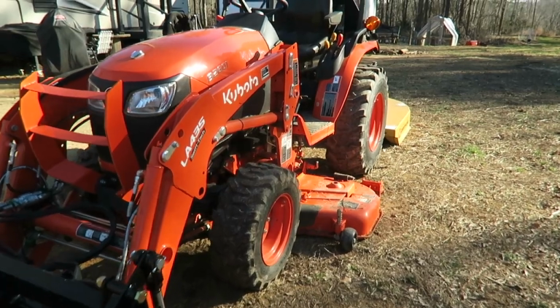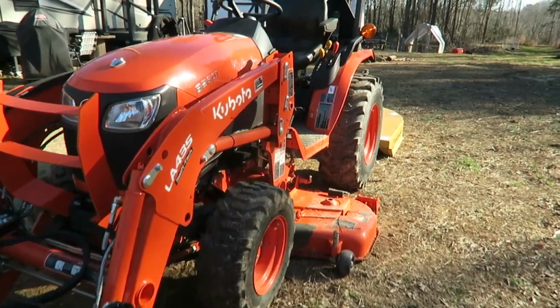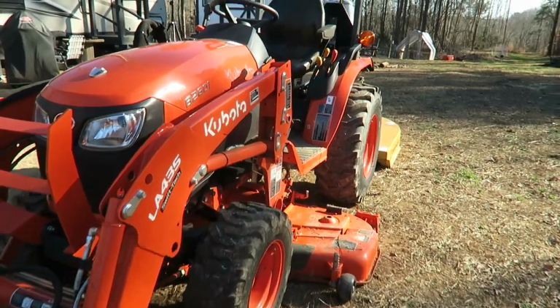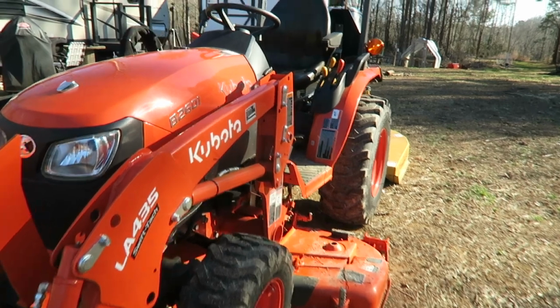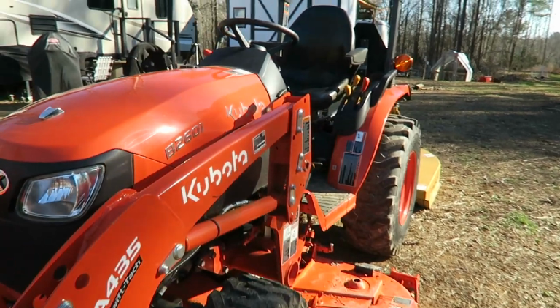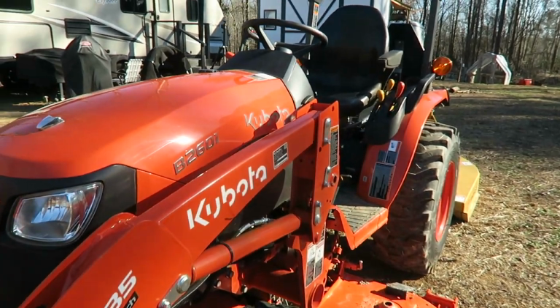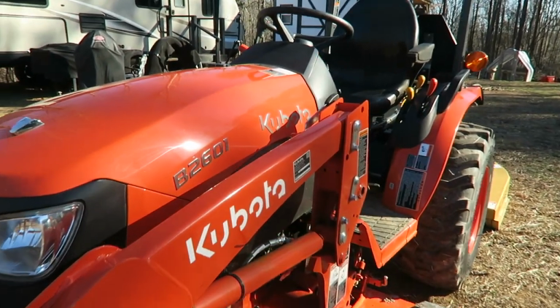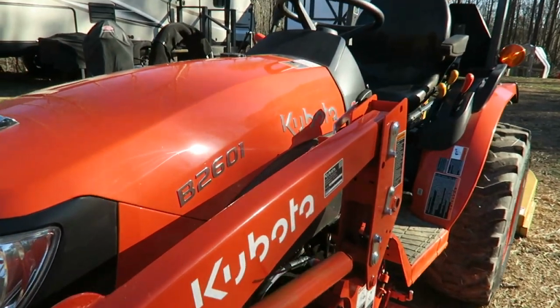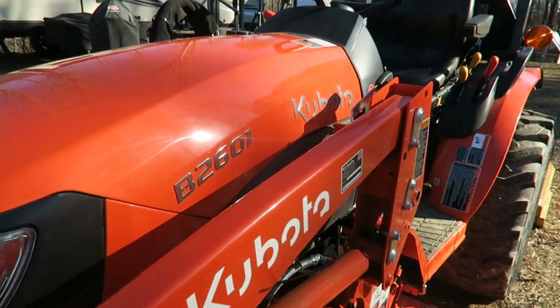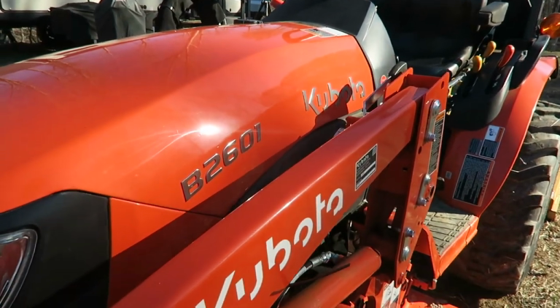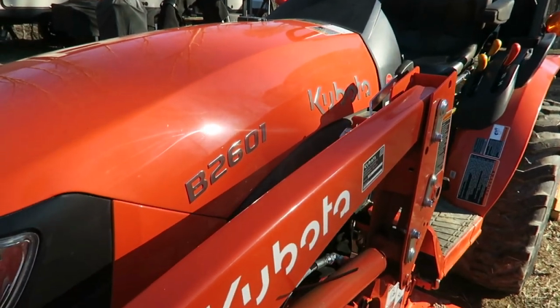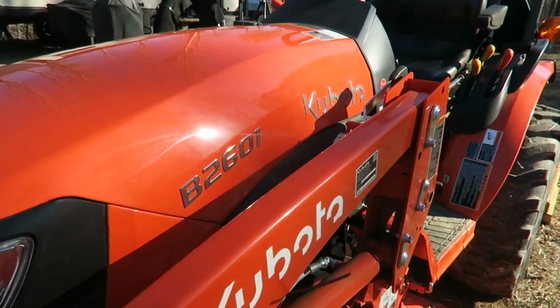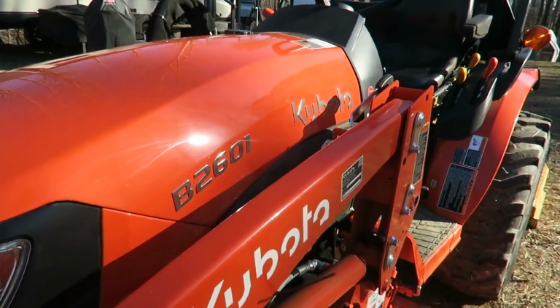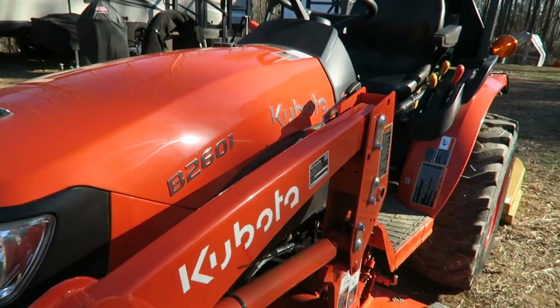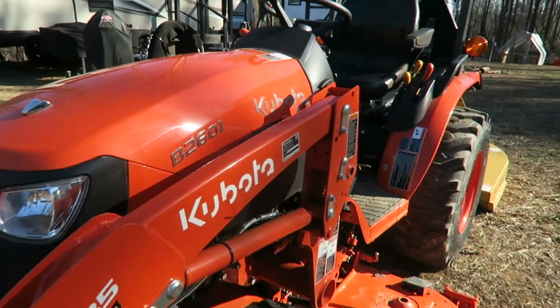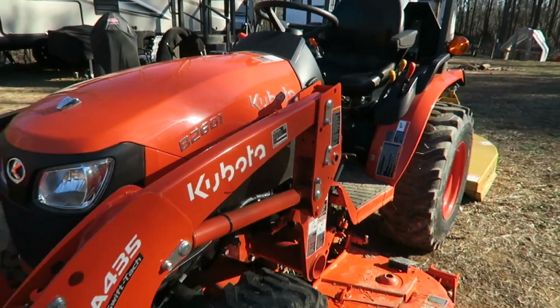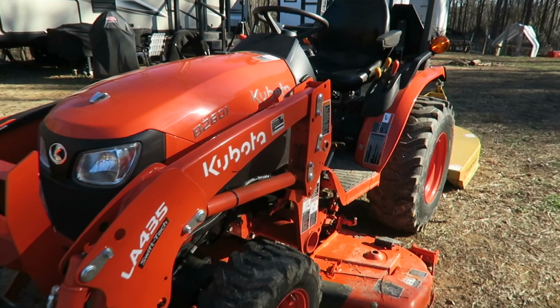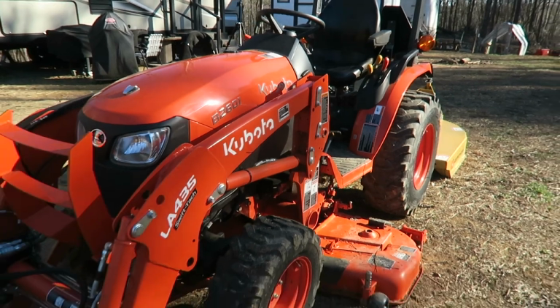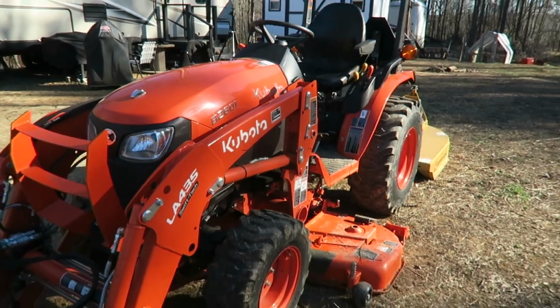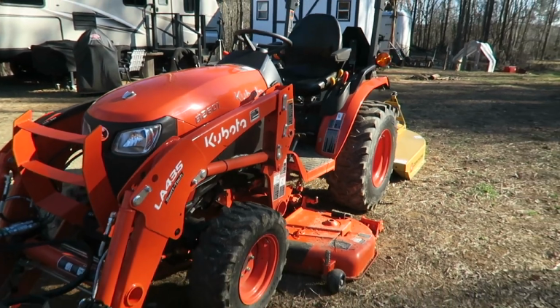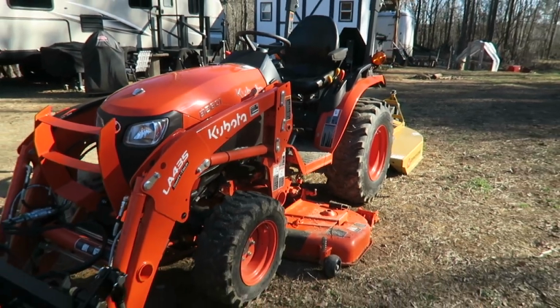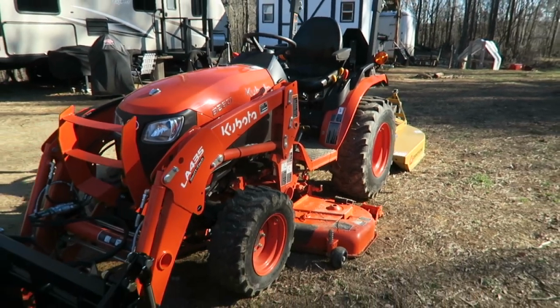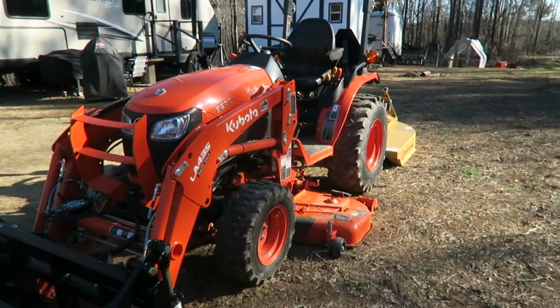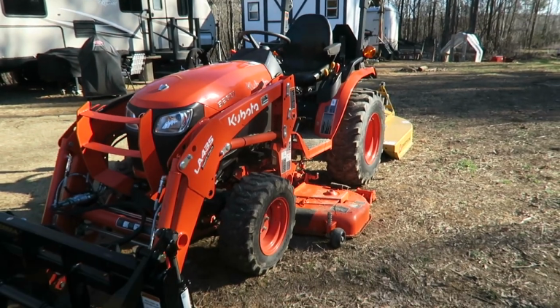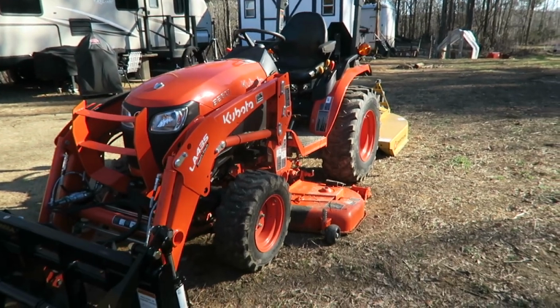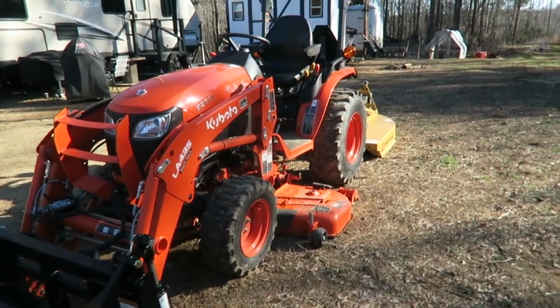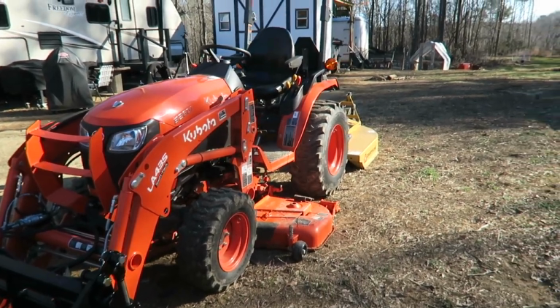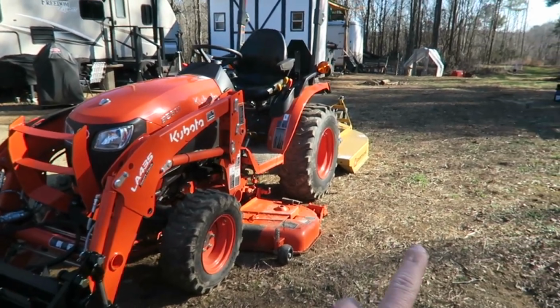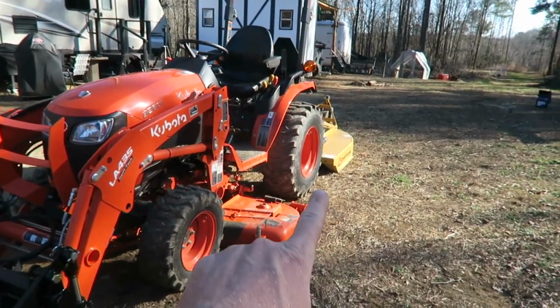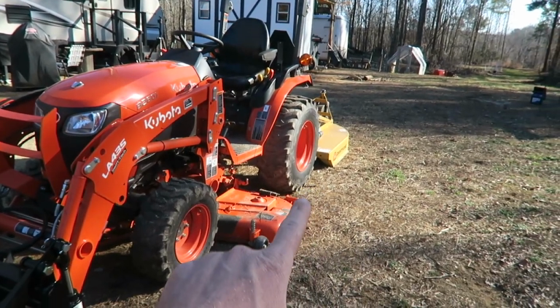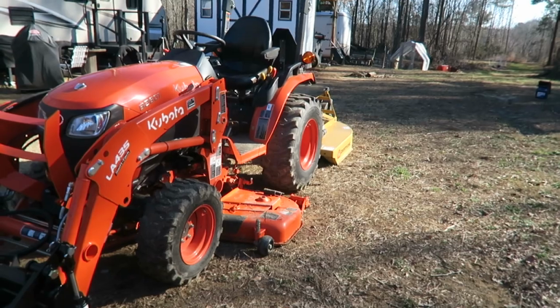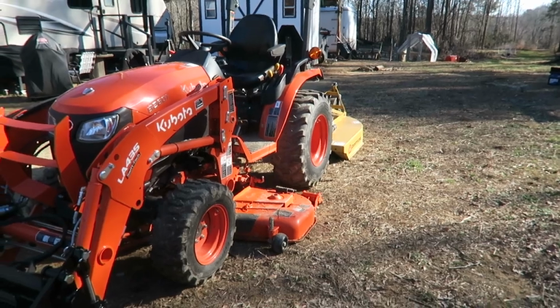So this is a Kubota B2601. It's not the smallest Kubota they make, but it is one step up. You can see it's got a little bit bigger tires back in the back.